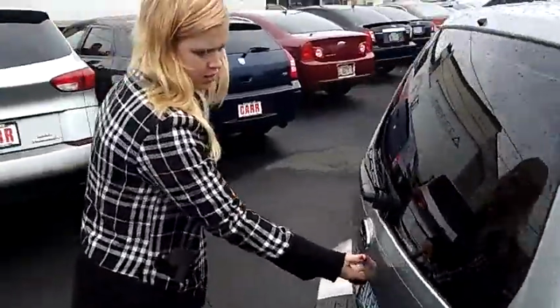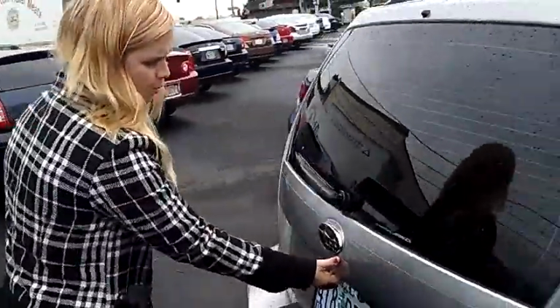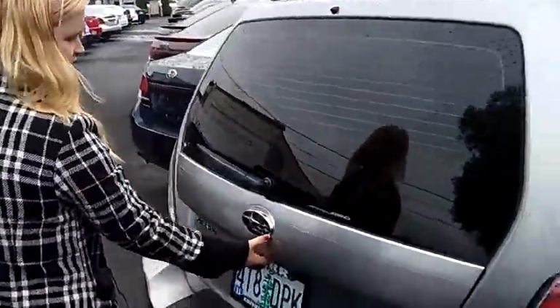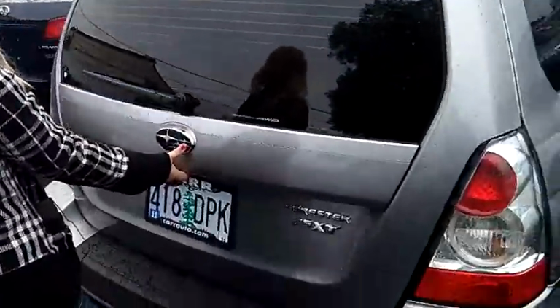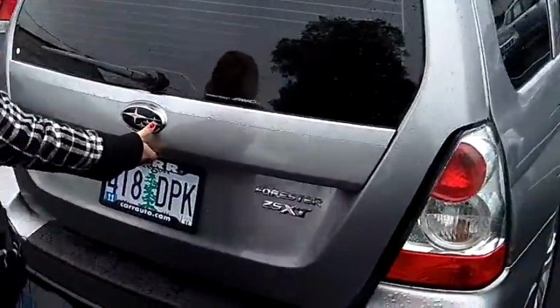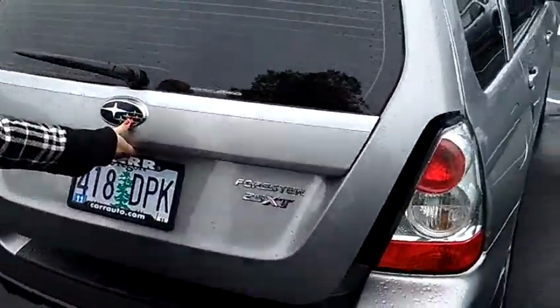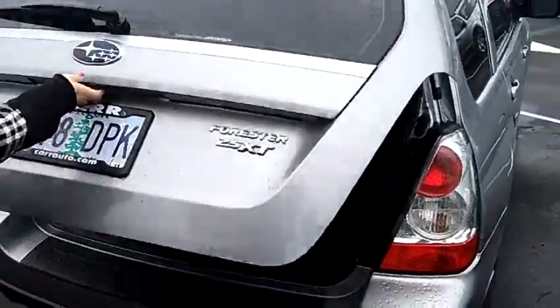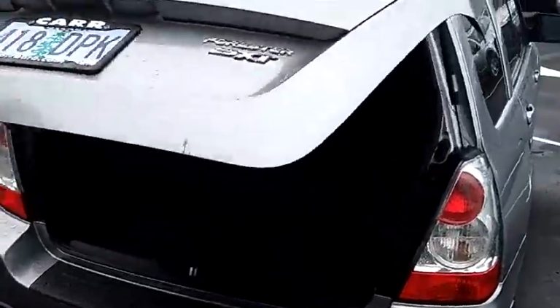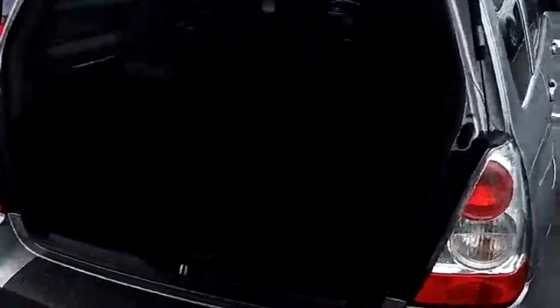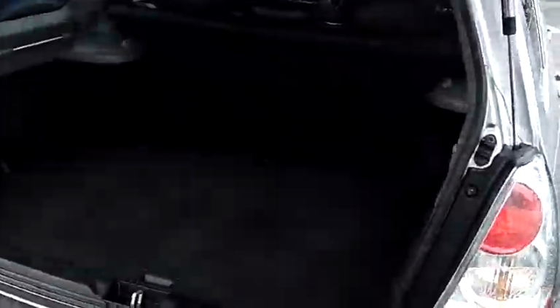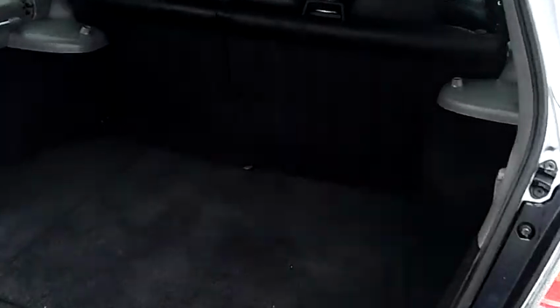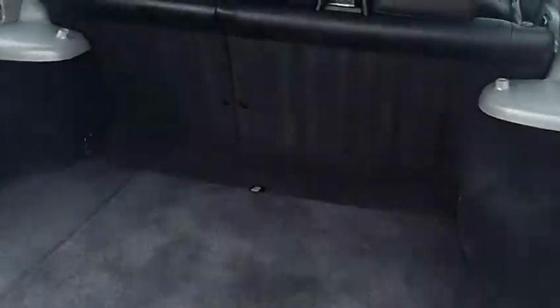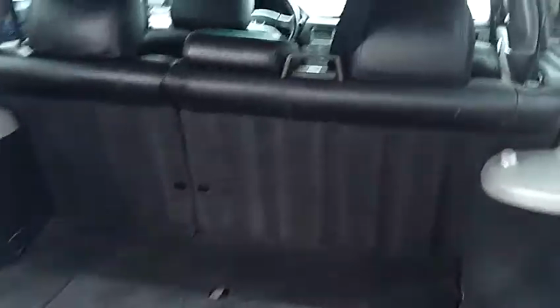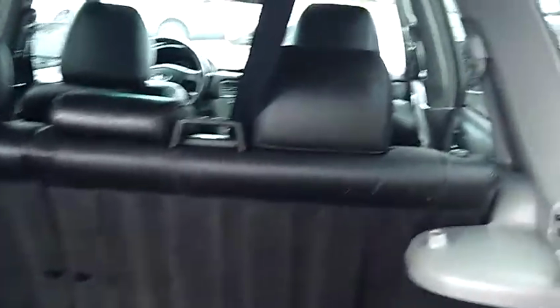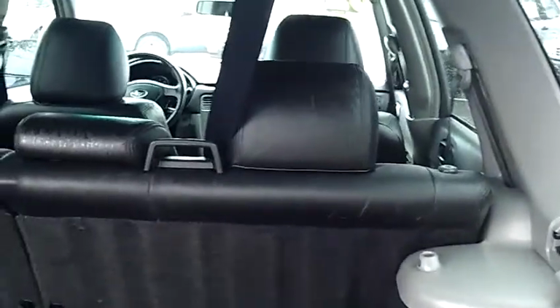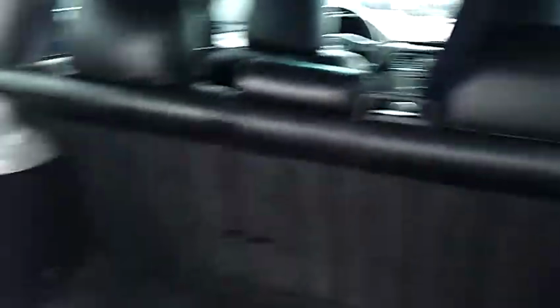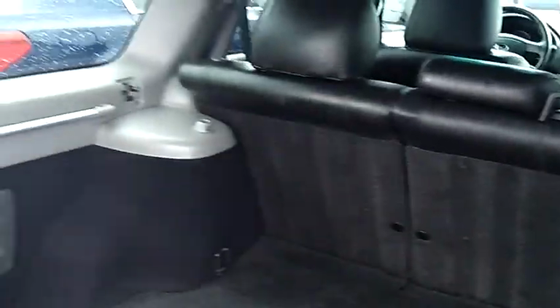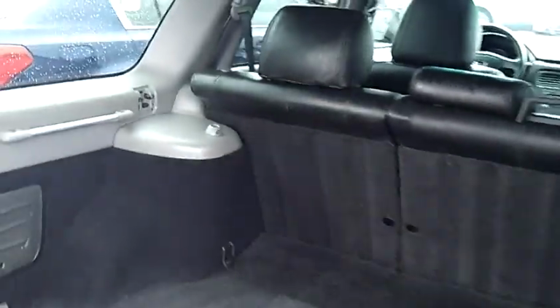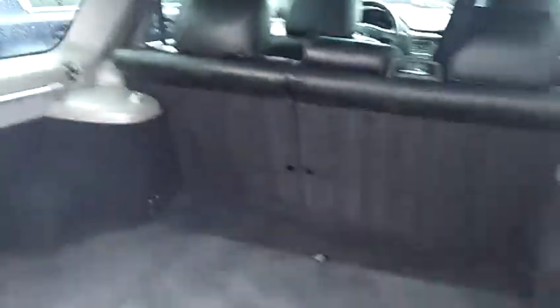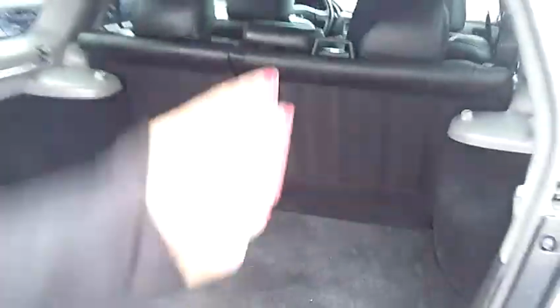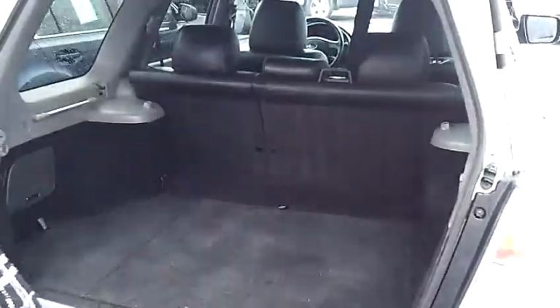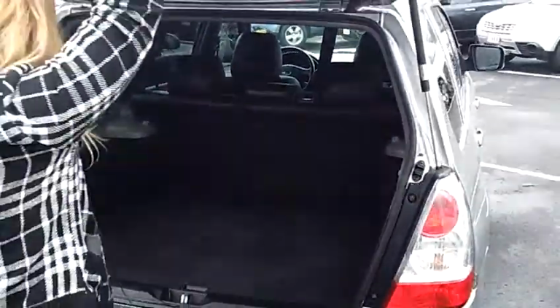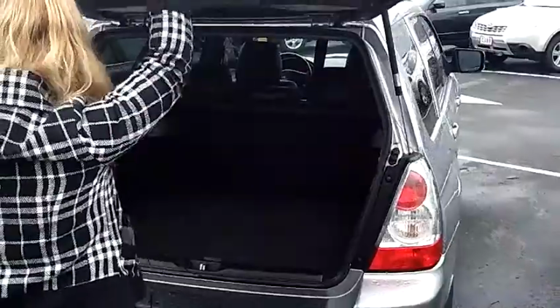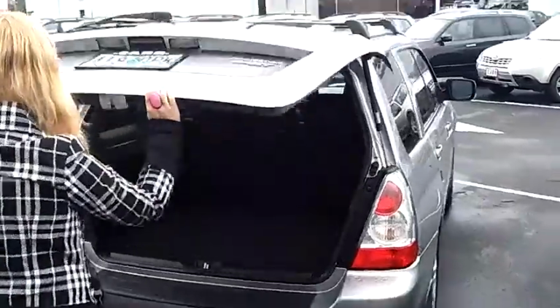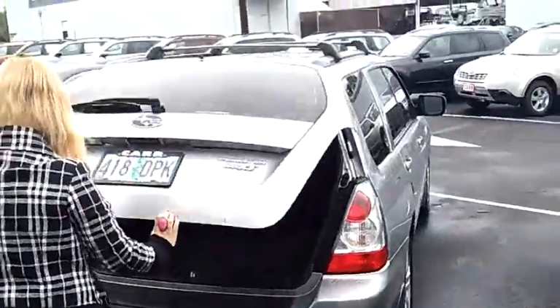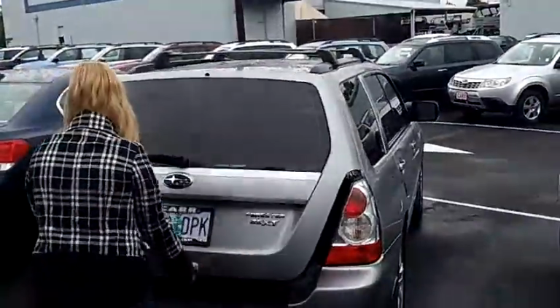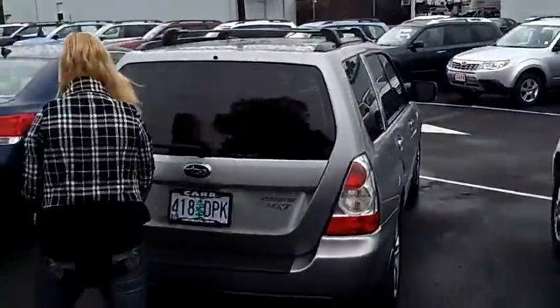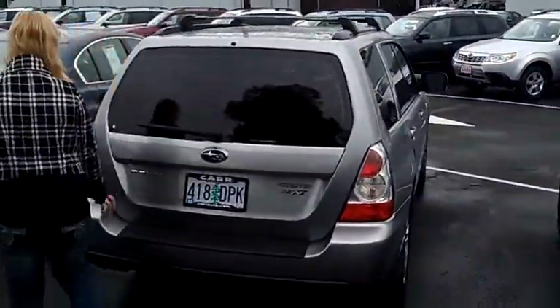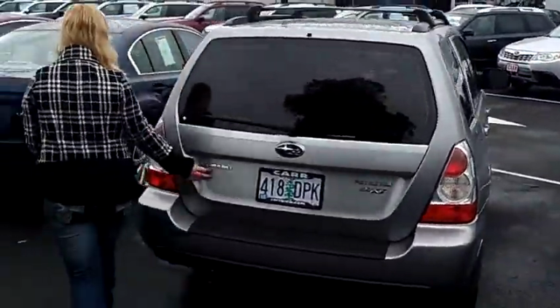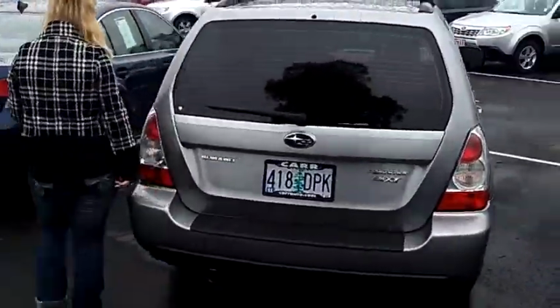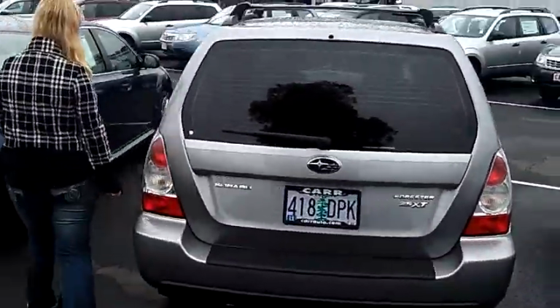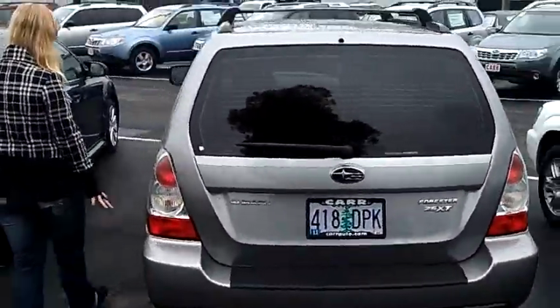The 2.5 XT Edition with symmetrical all-wheel drive. Nice amount of space back here for everything if you're going on a trip, or your luggage, or your stroller, or your grocery bag. They'll fit back there just fine.